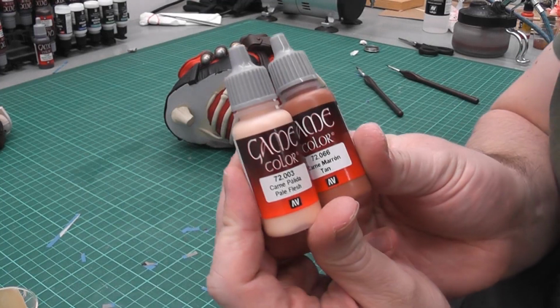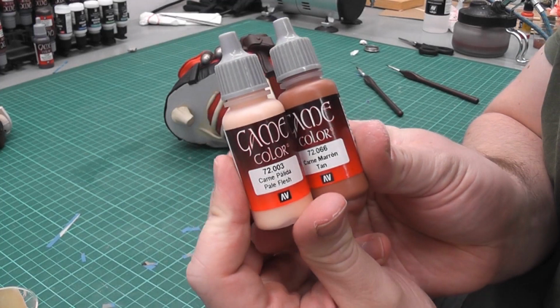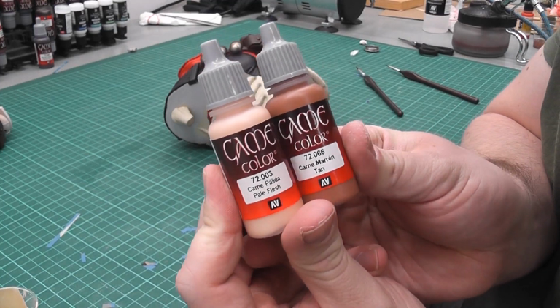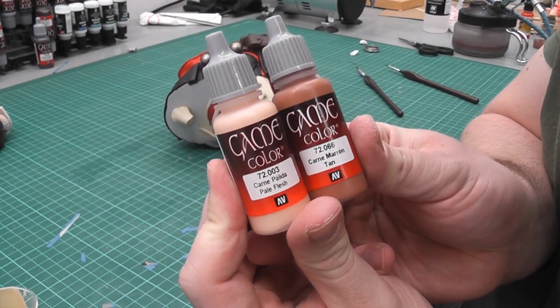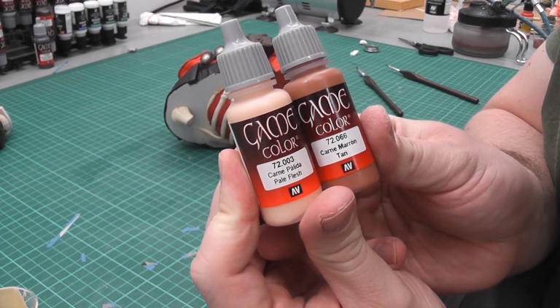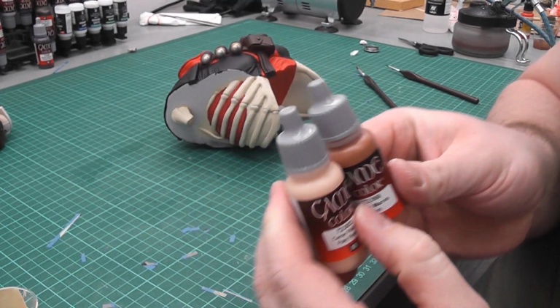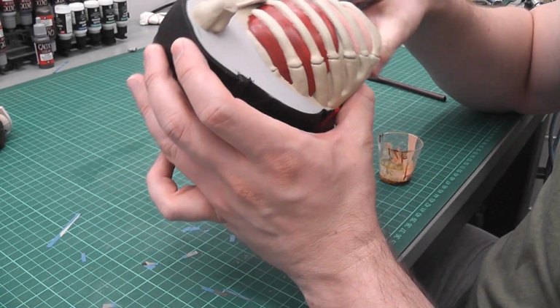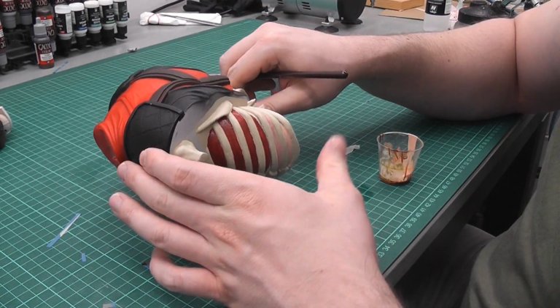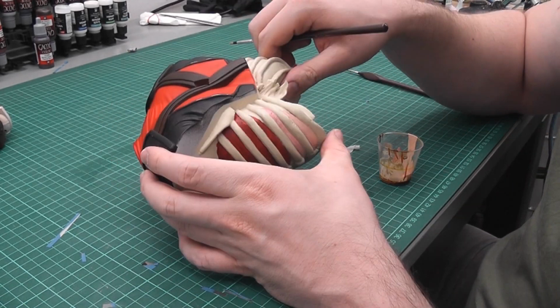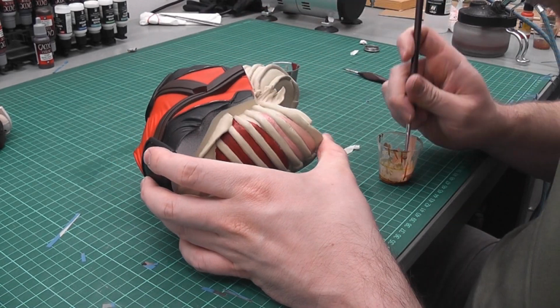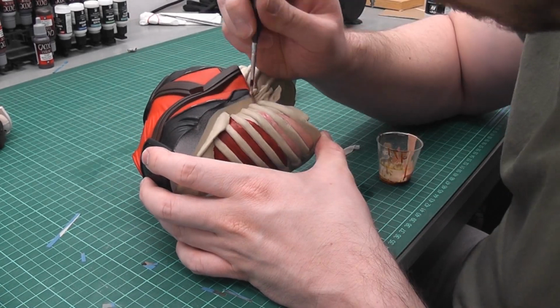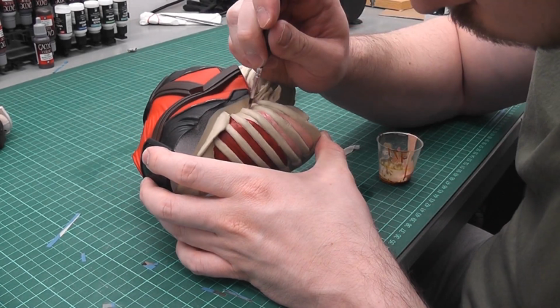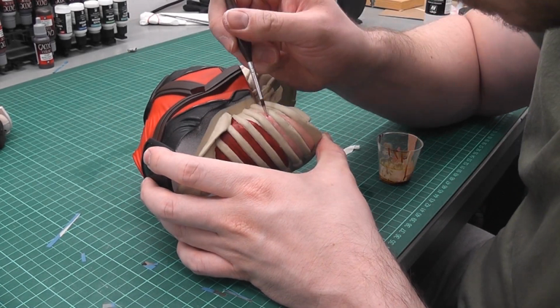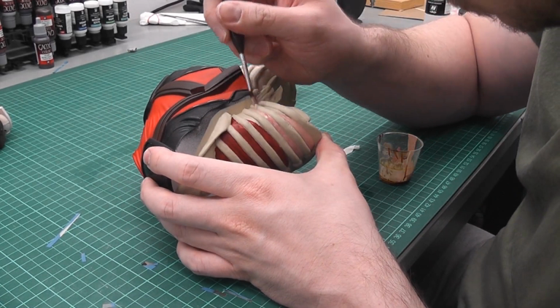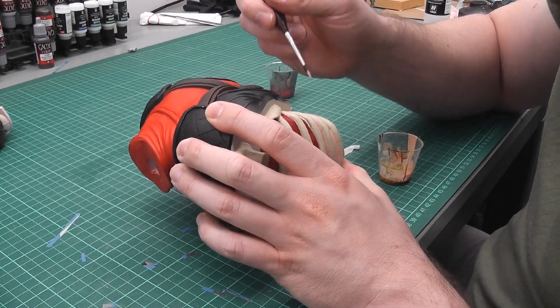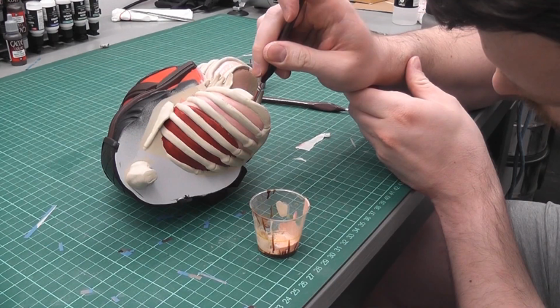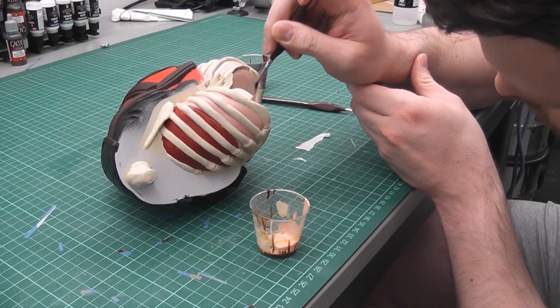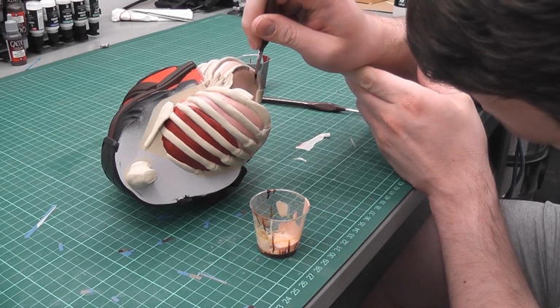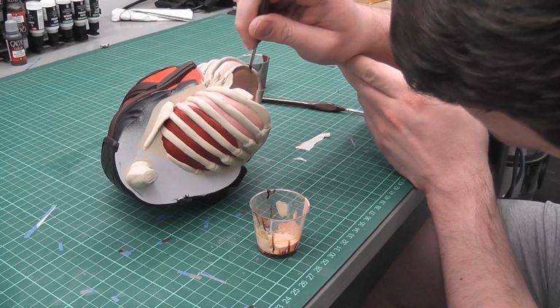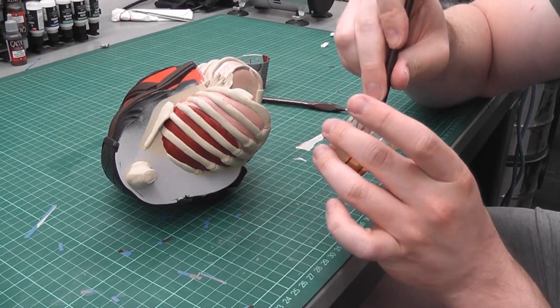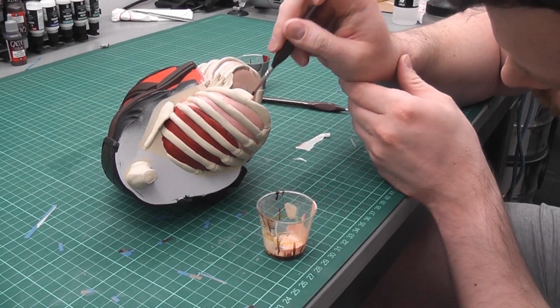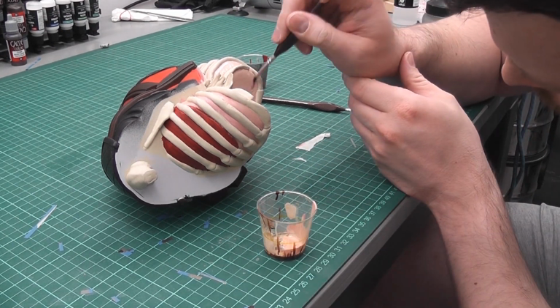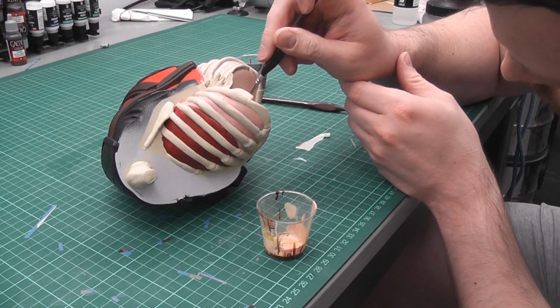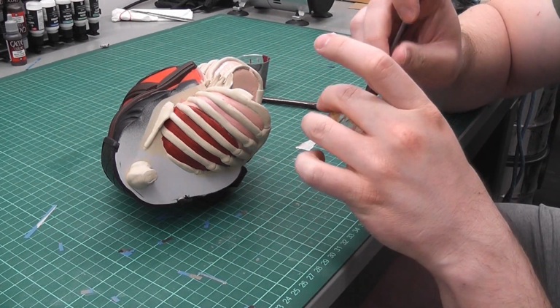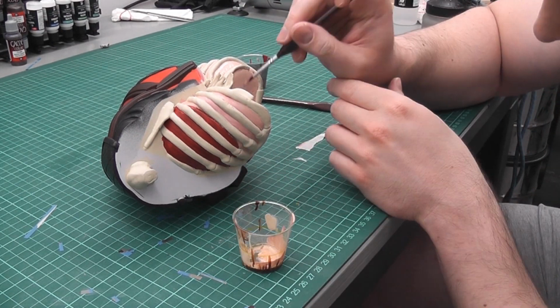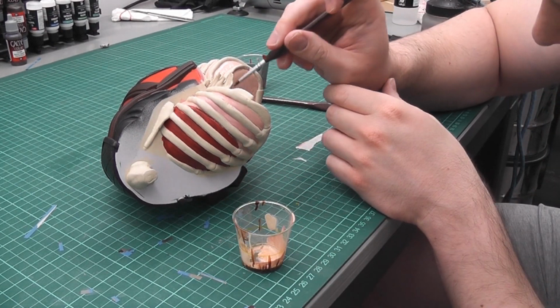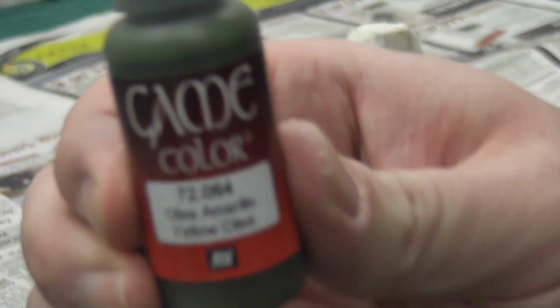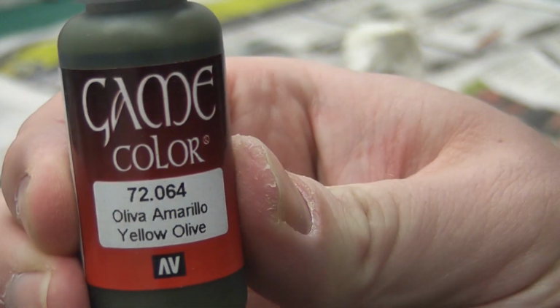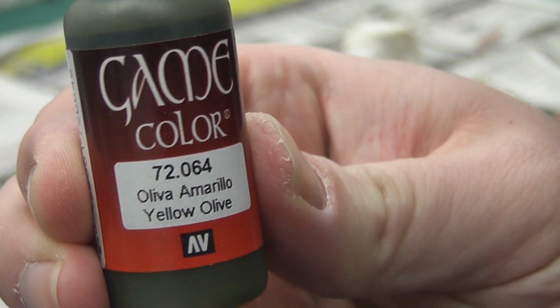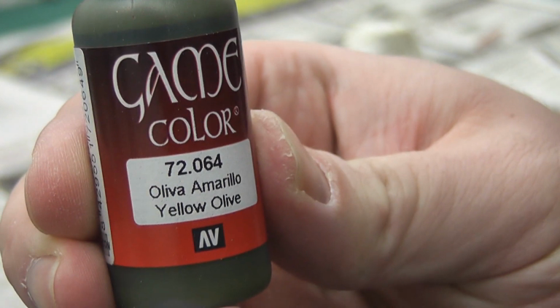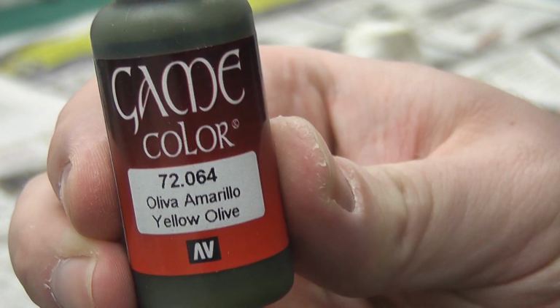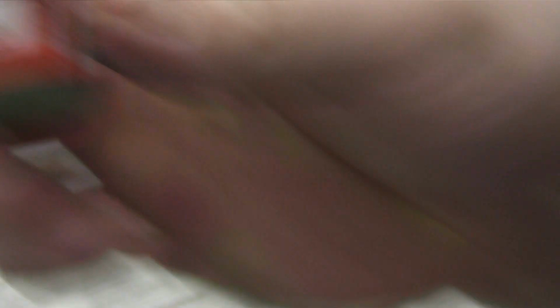With a mix of tan and pale flesh, I painted whatever sits beneath the lungs. The grenades were painted with yellow olive.